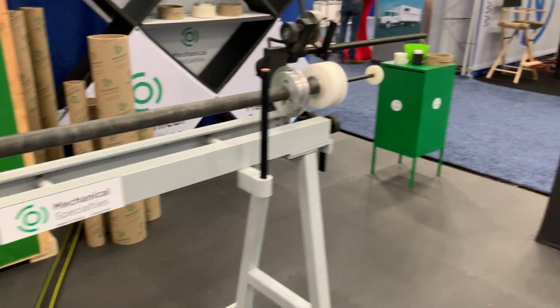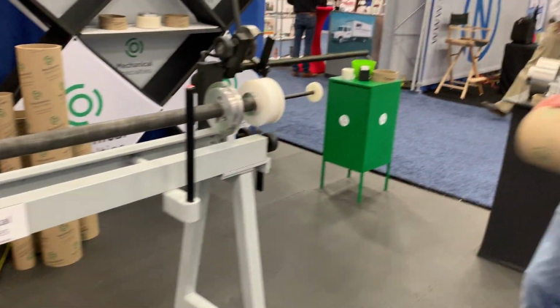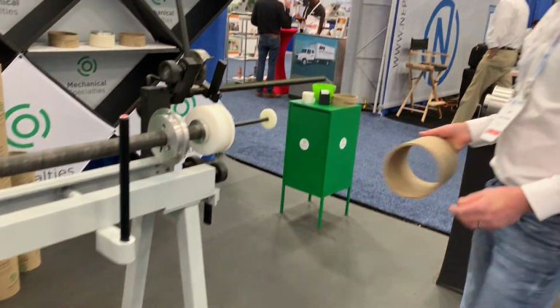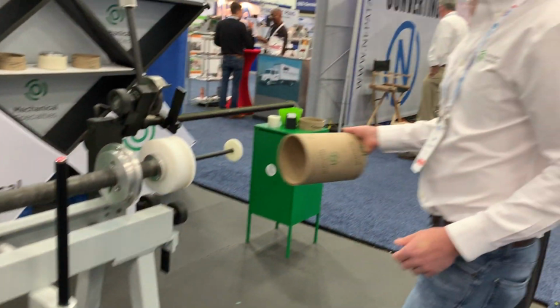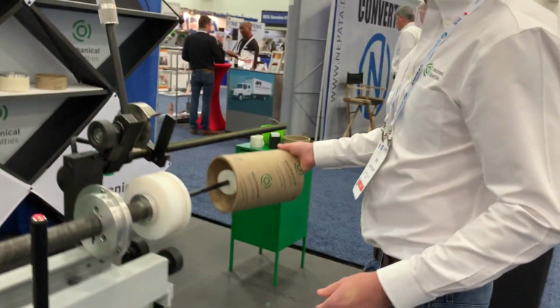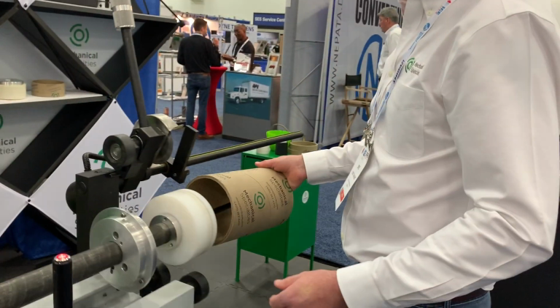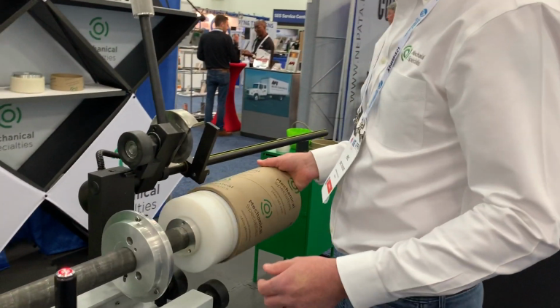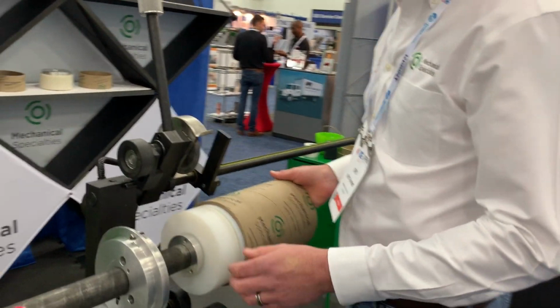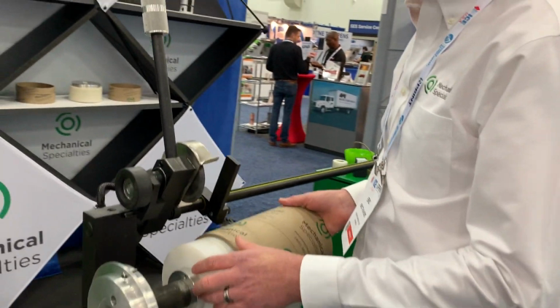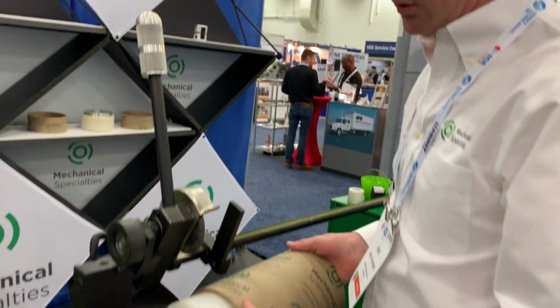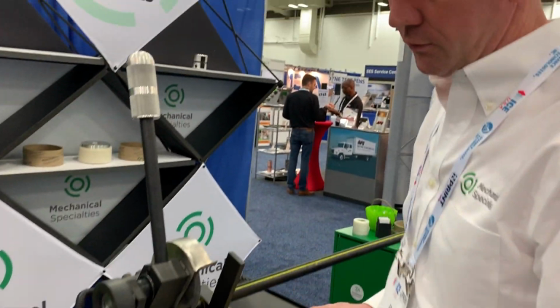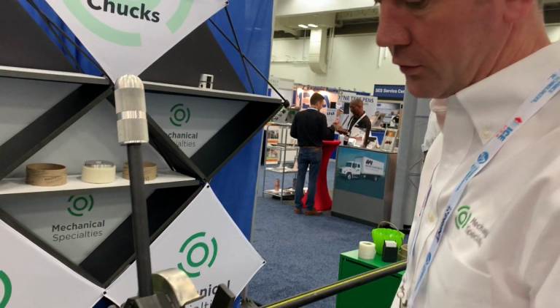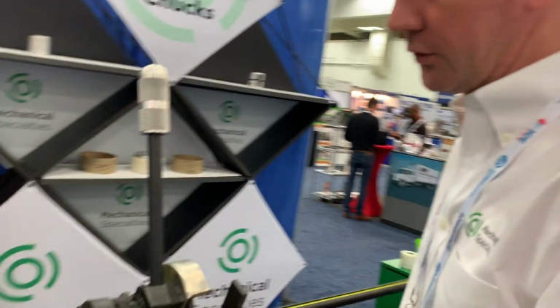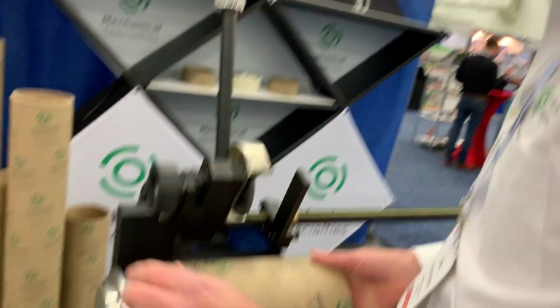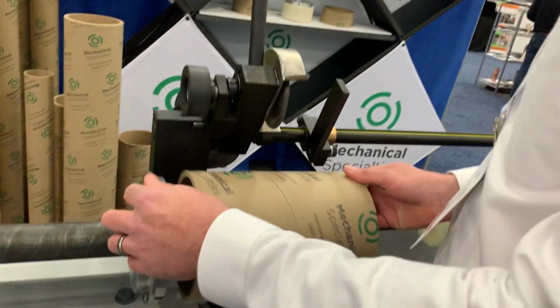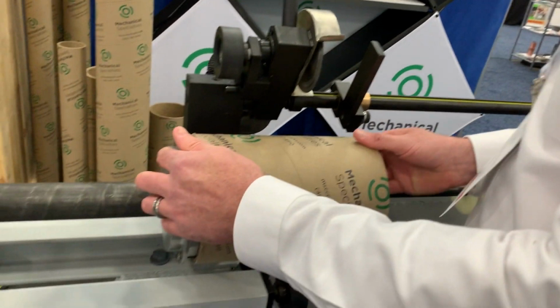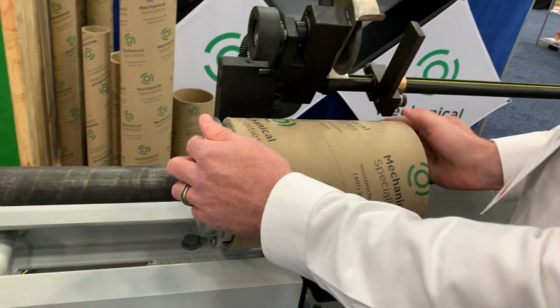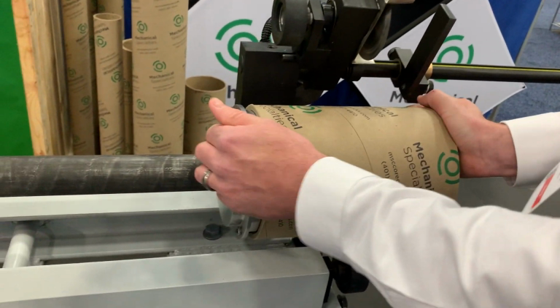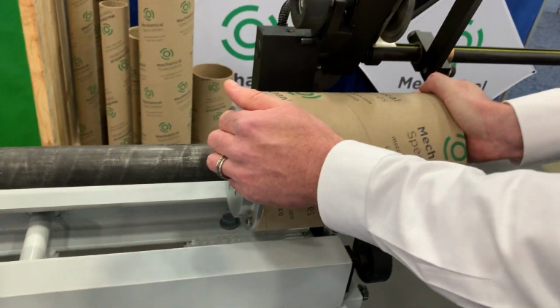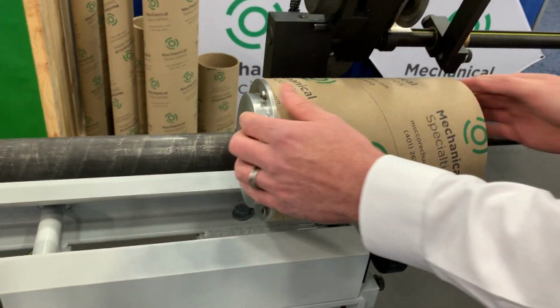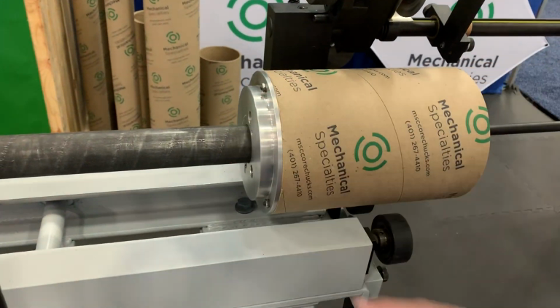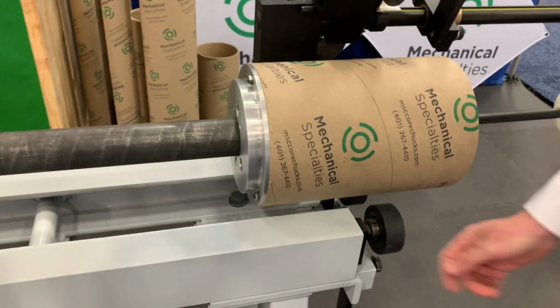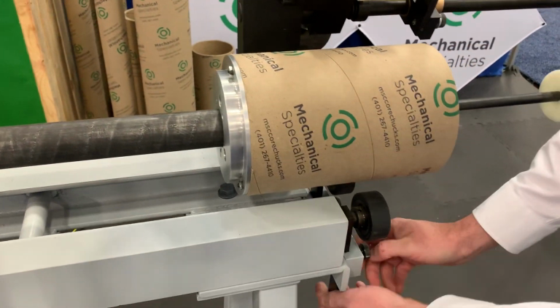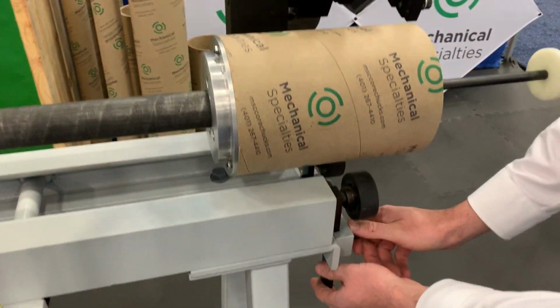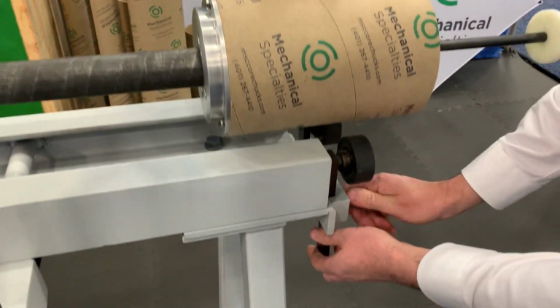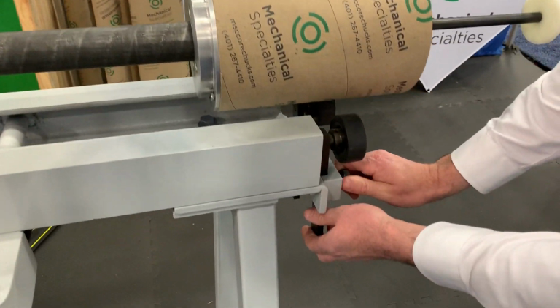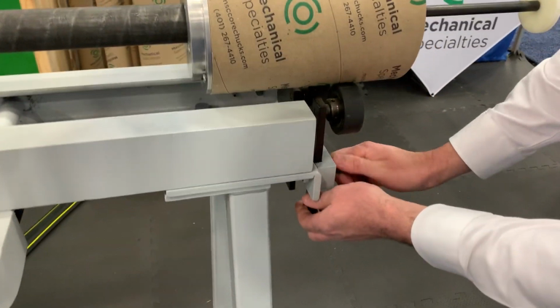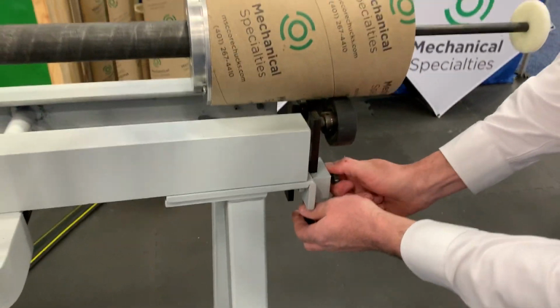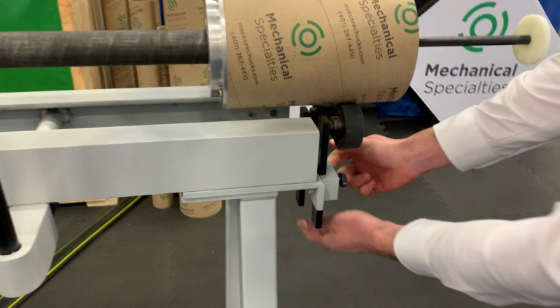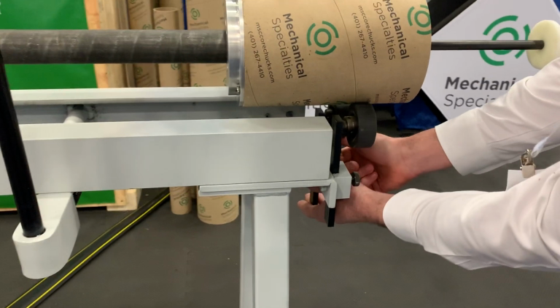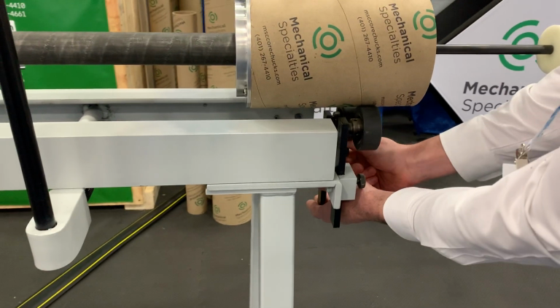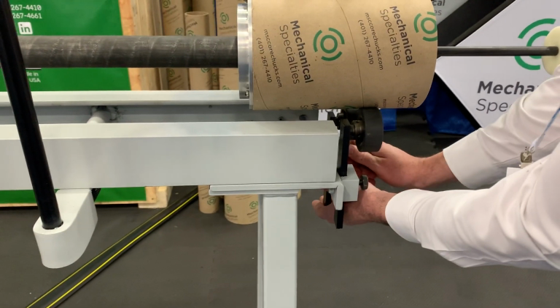Here's a demonstration on our core cutter. First we slide the core onto the drive chuck. We then raise our support rollers down here.